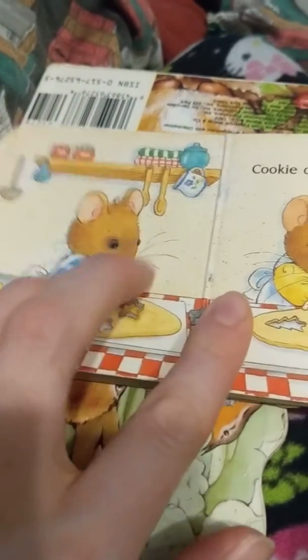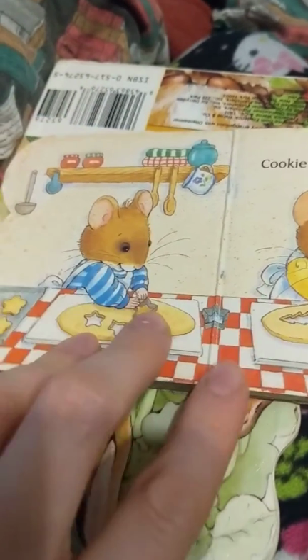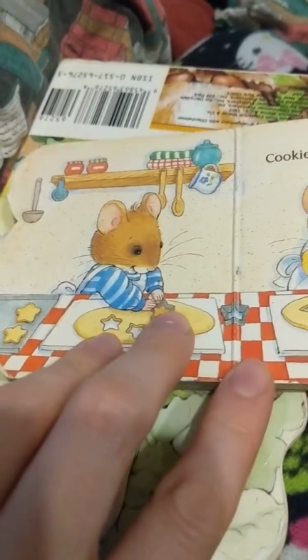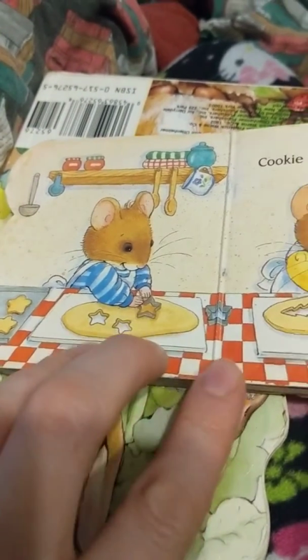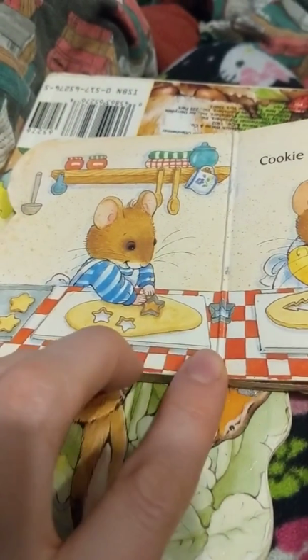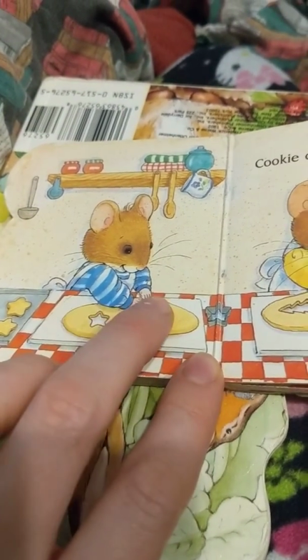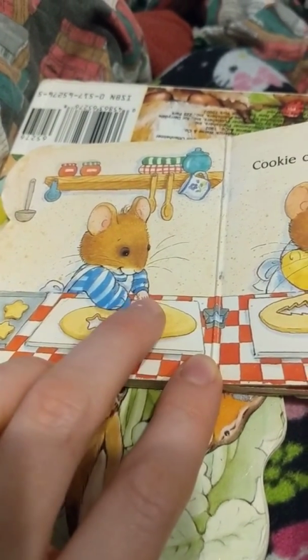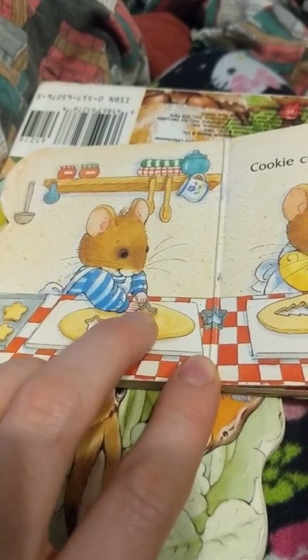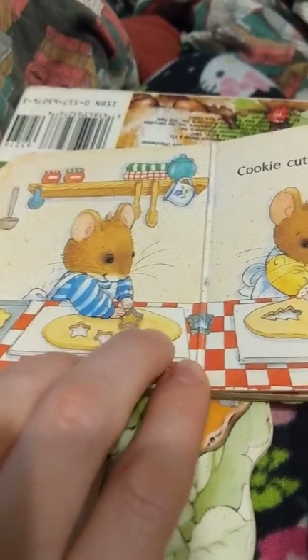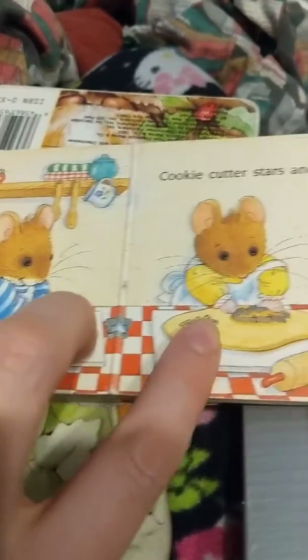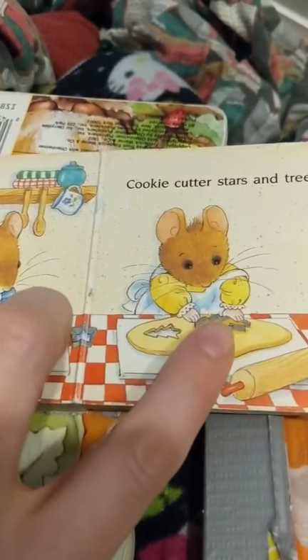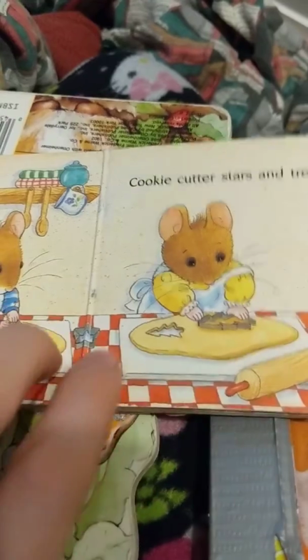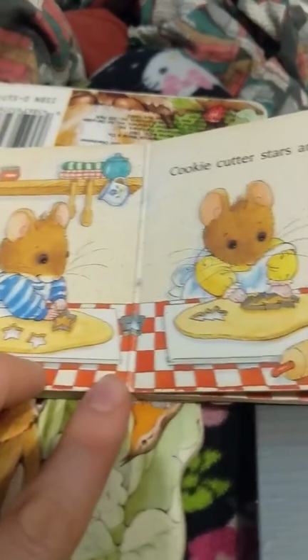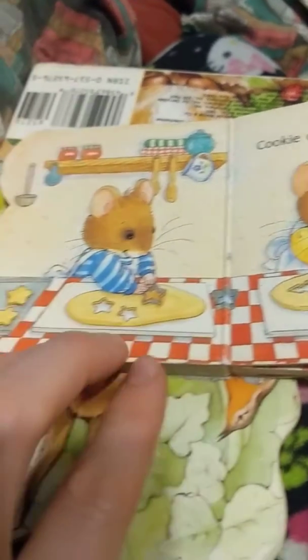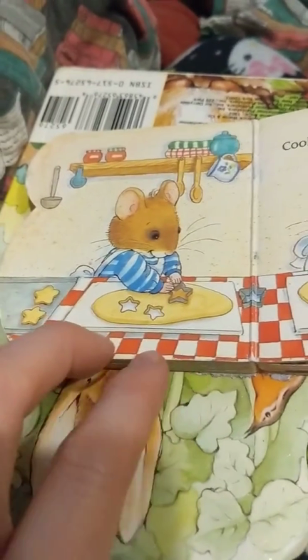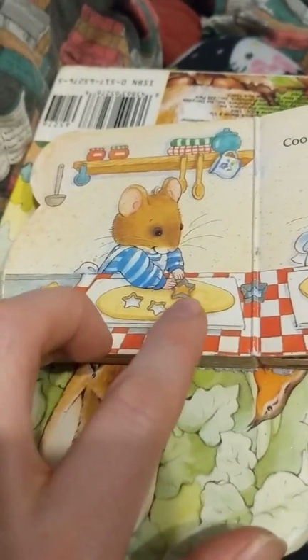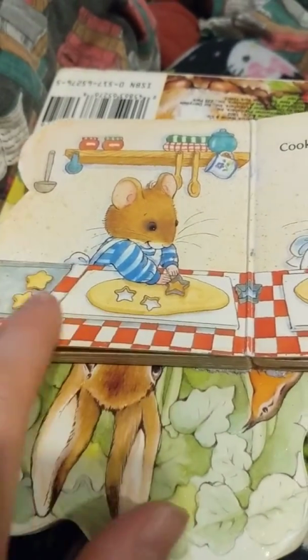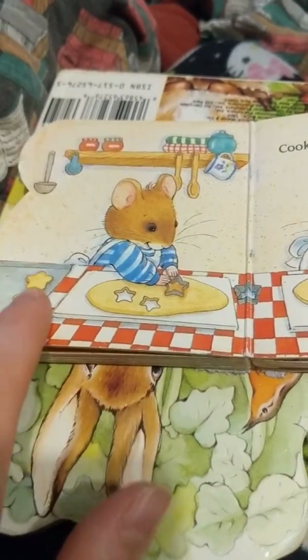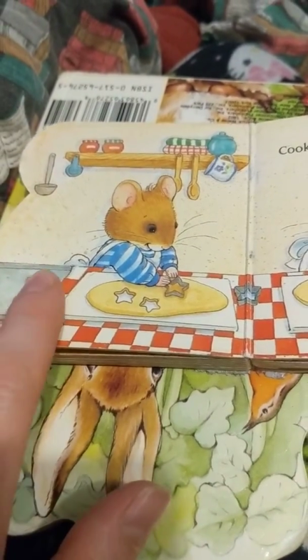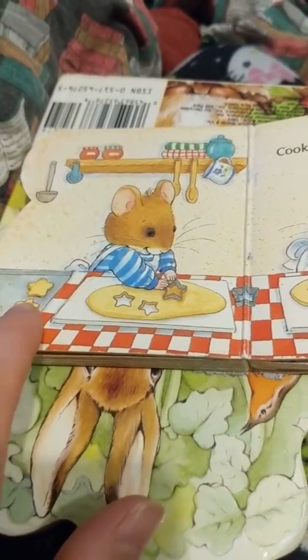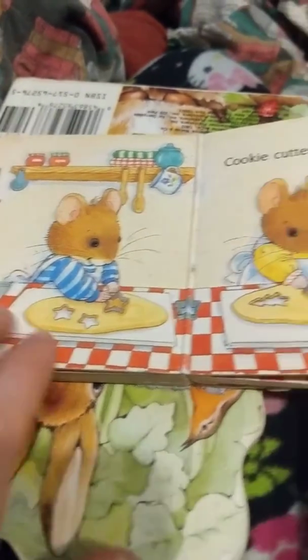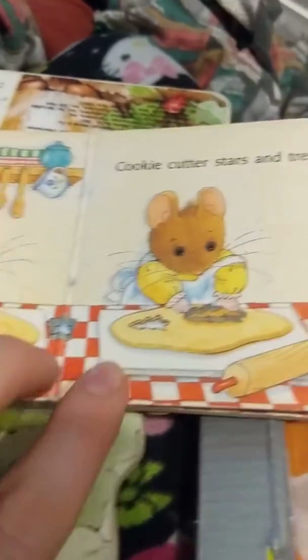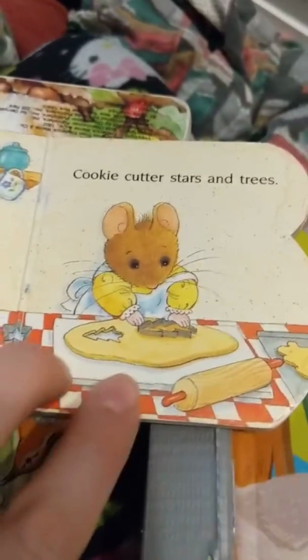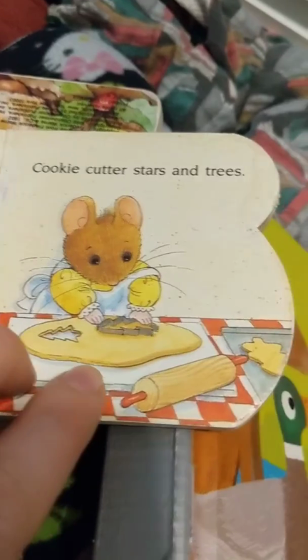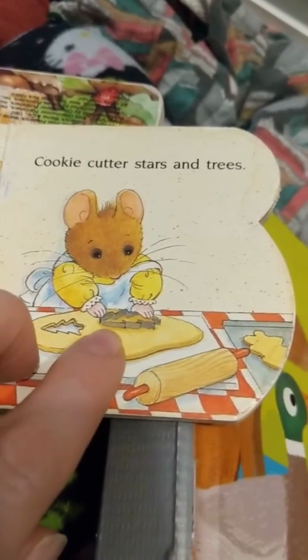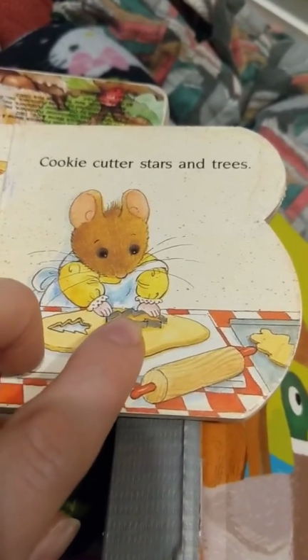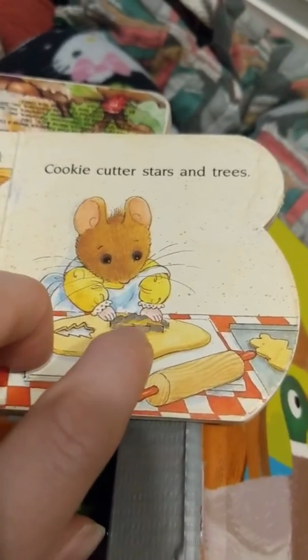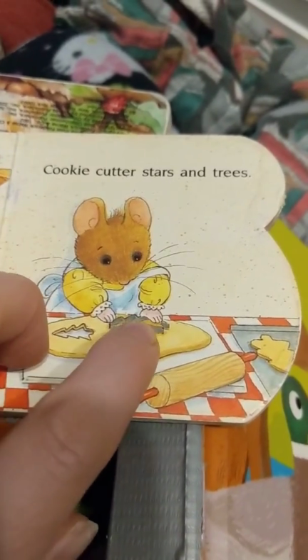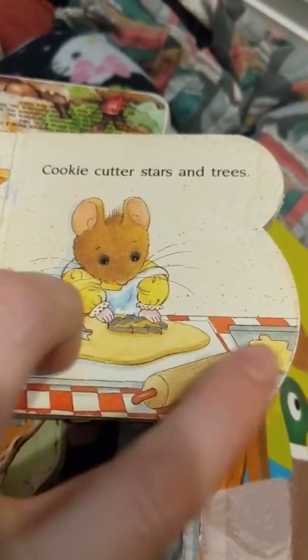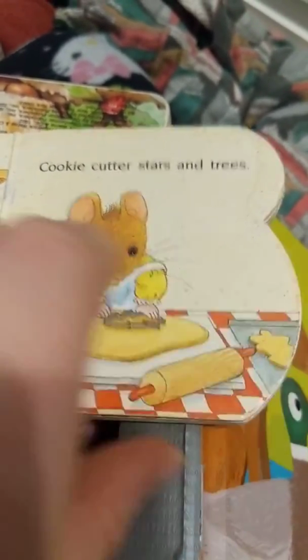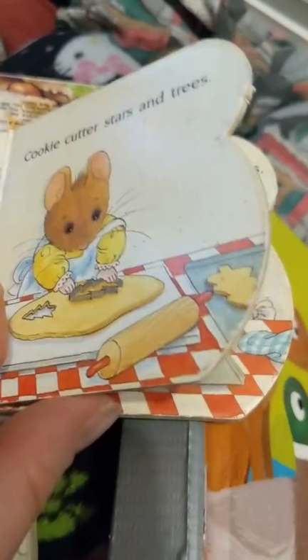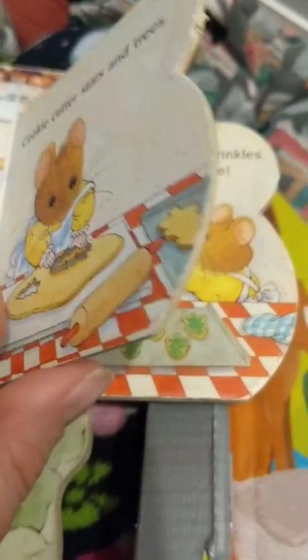Then they're going to cut out the cookies with the cookie cutters. They put the little cookie cutters on there and they press down on them to make cookies. He's making star cookies and puts them on his tray. Sometimes you help Mommy make cookies. And she's making tree cookies and she puts those on her tray.